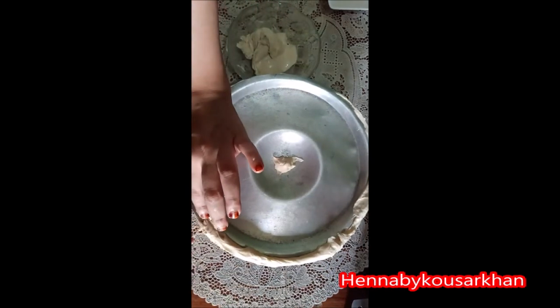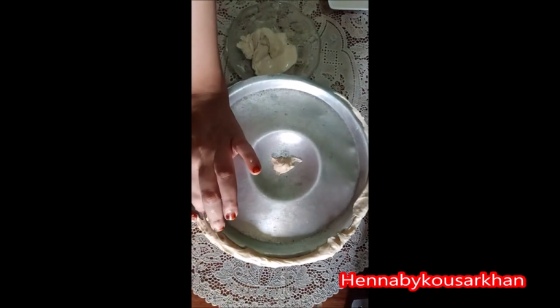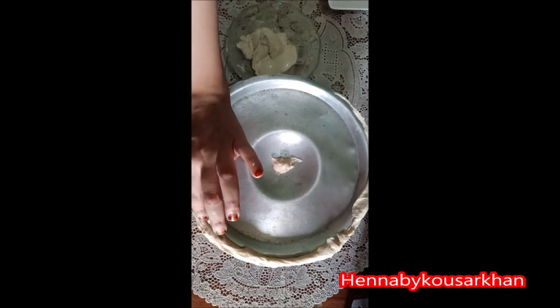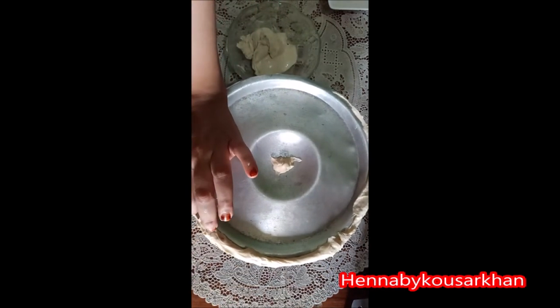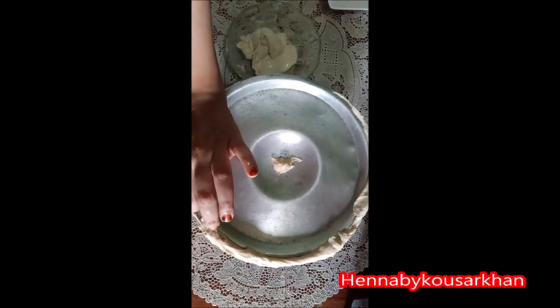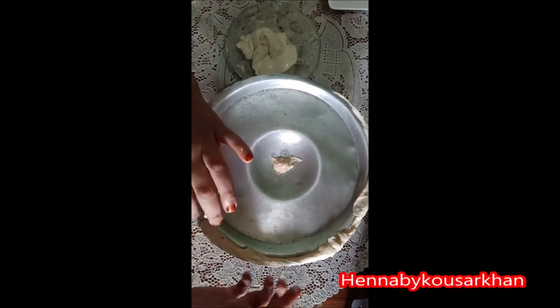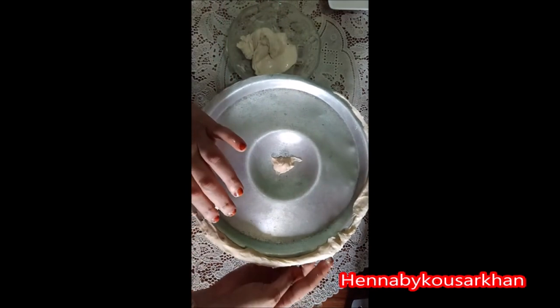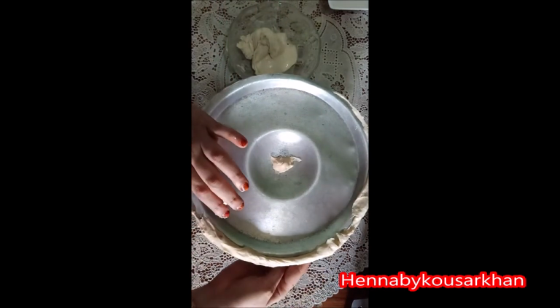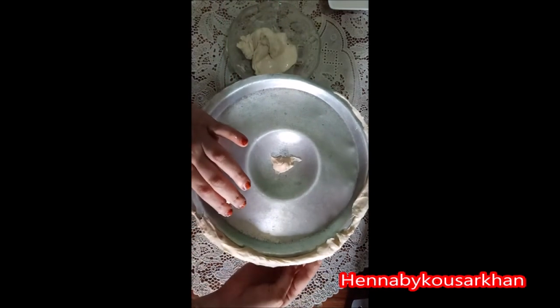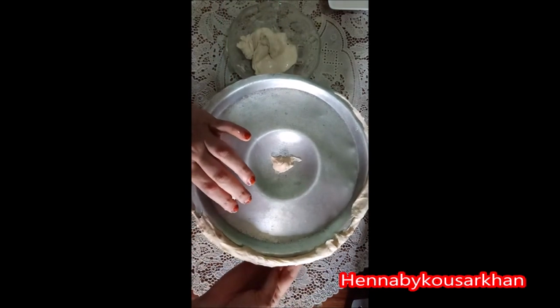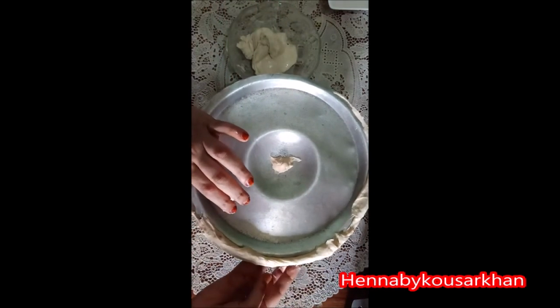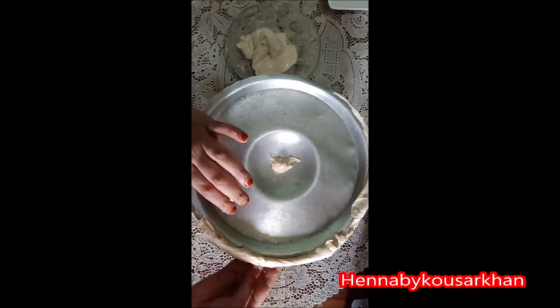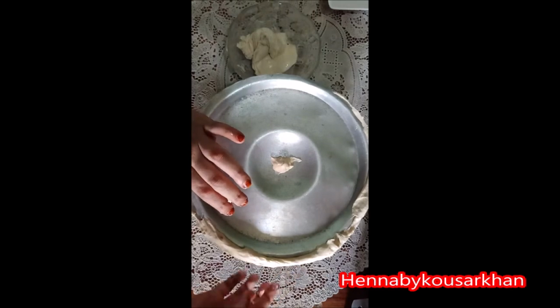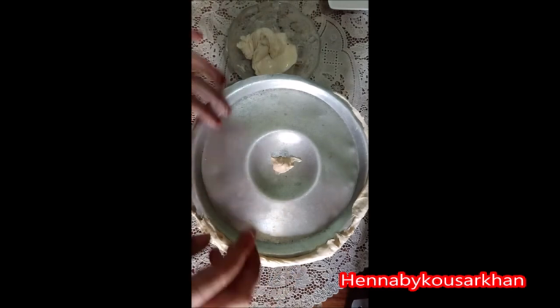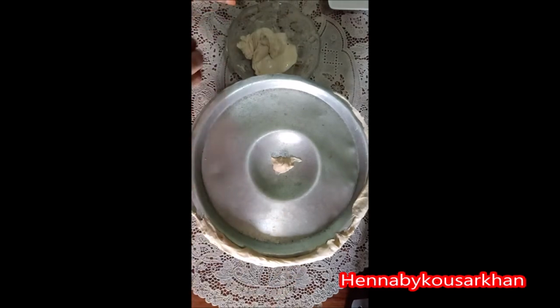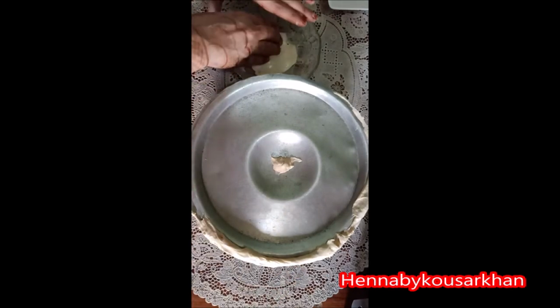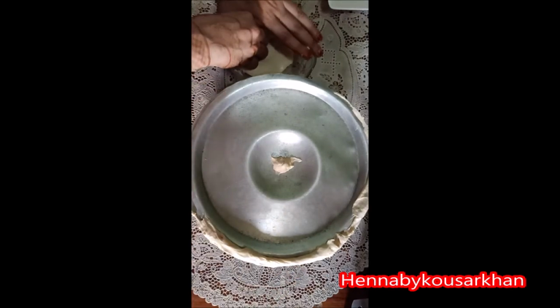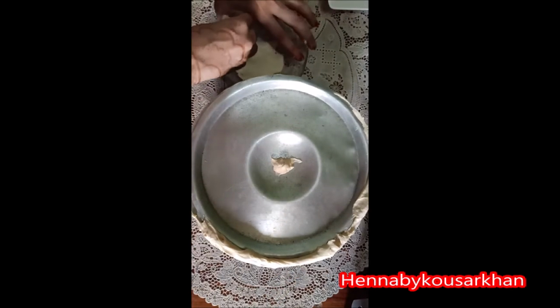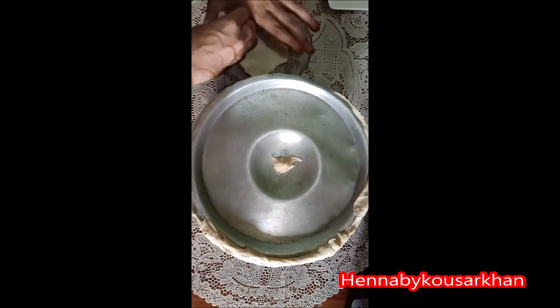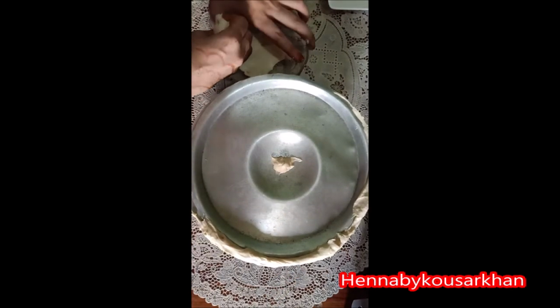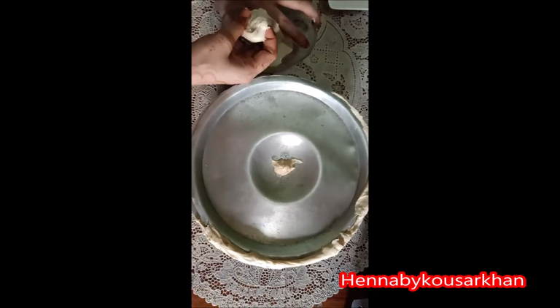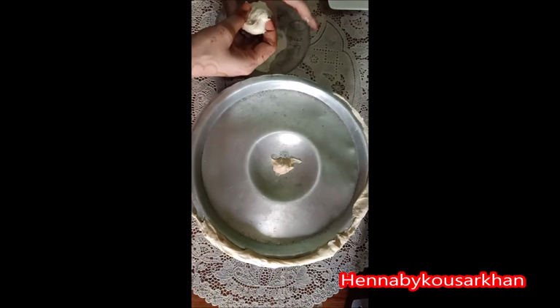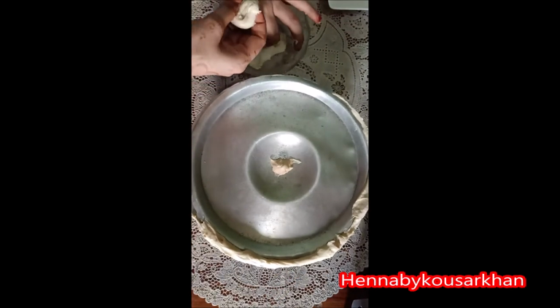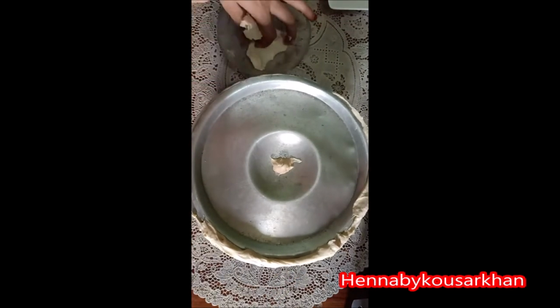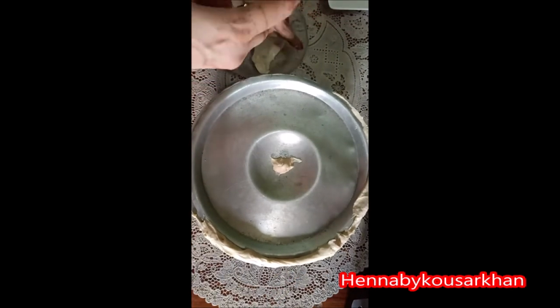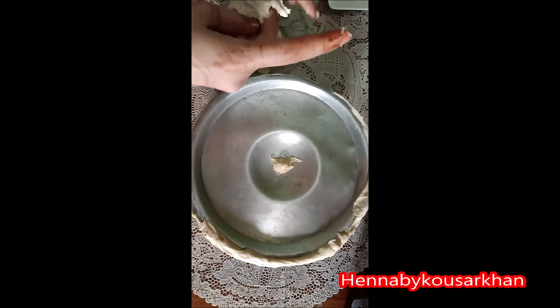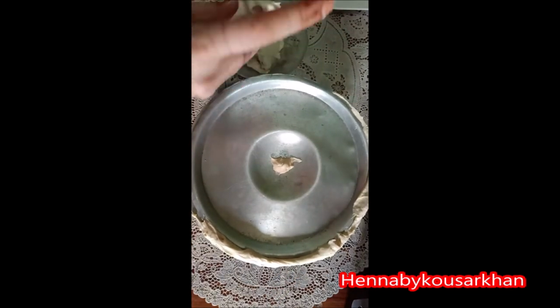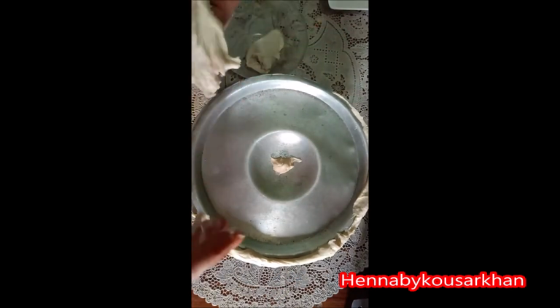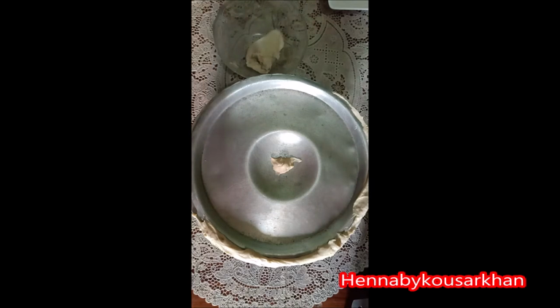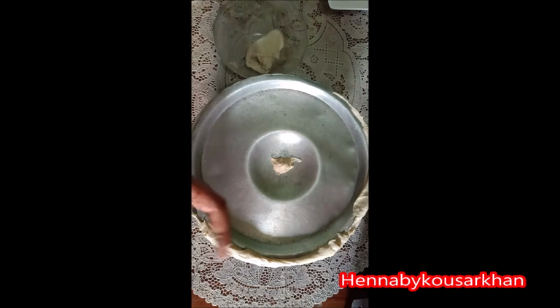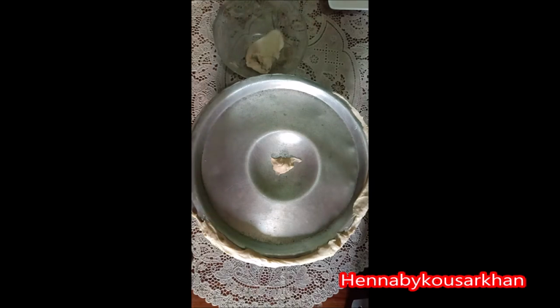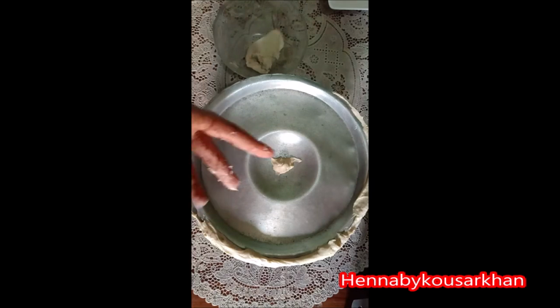Let's go ahead and show you how to make this recipe. How to make this hack?